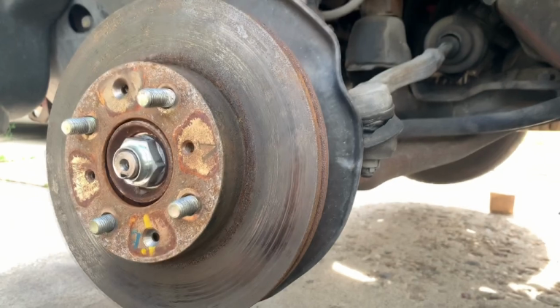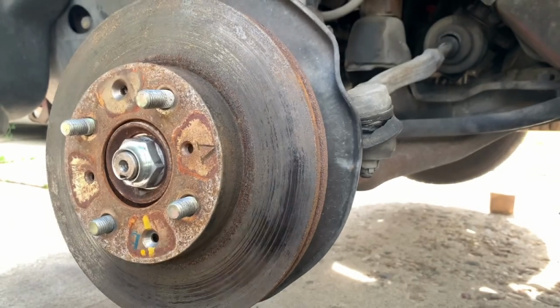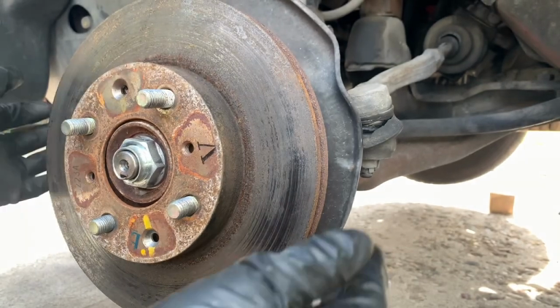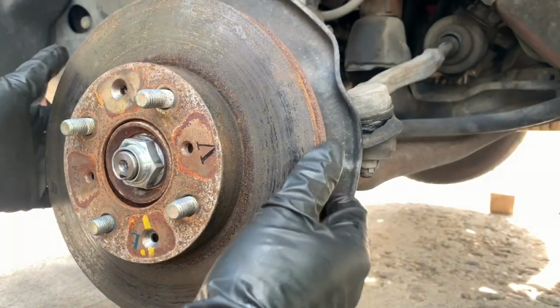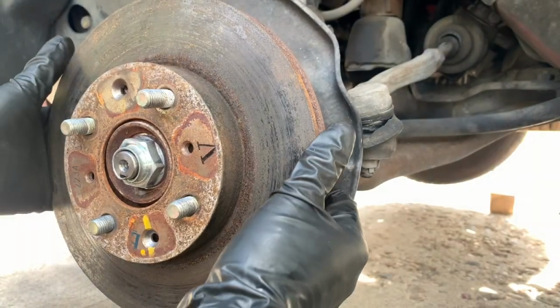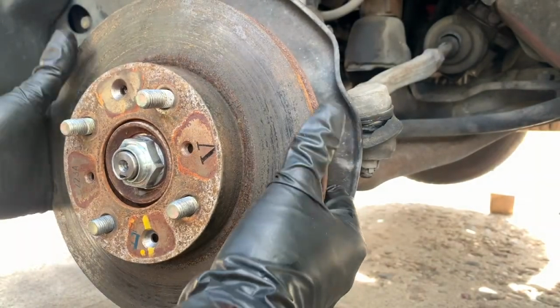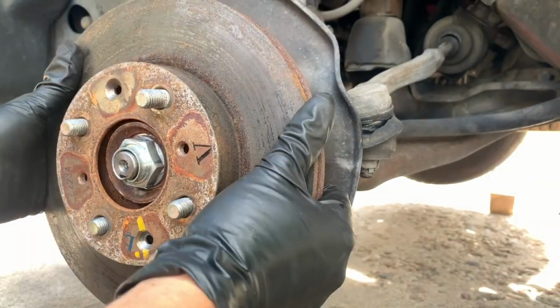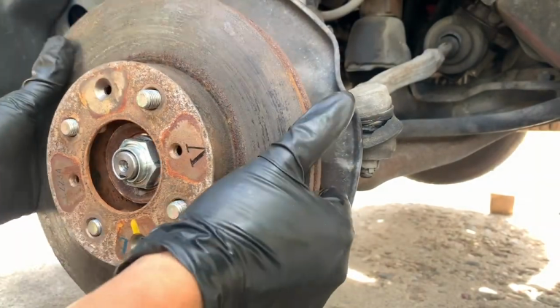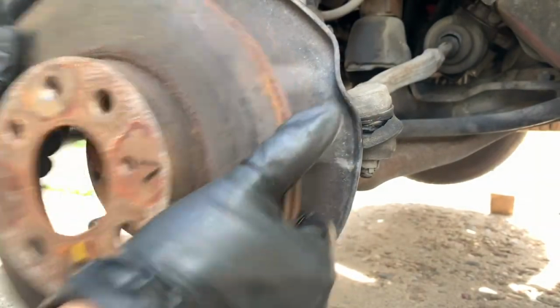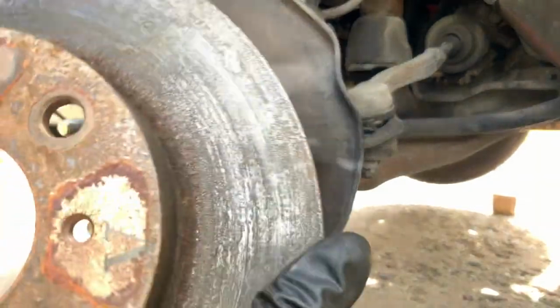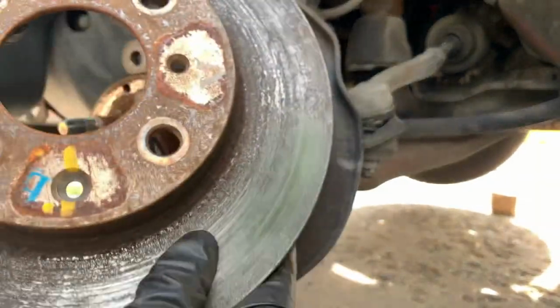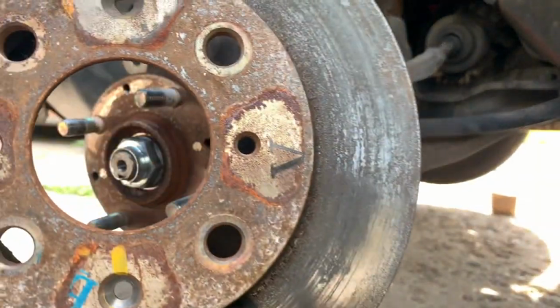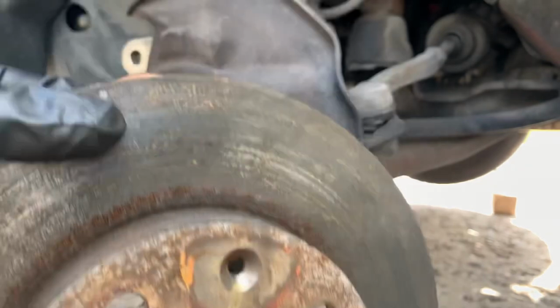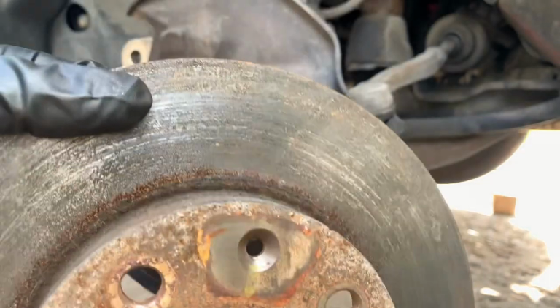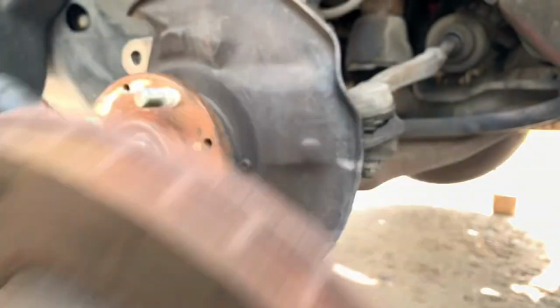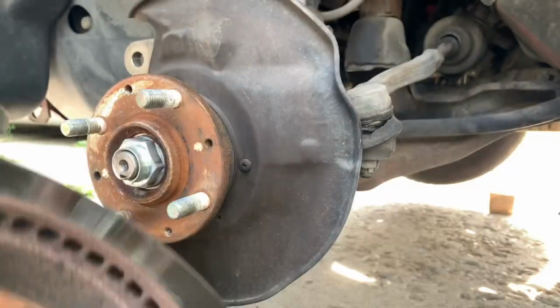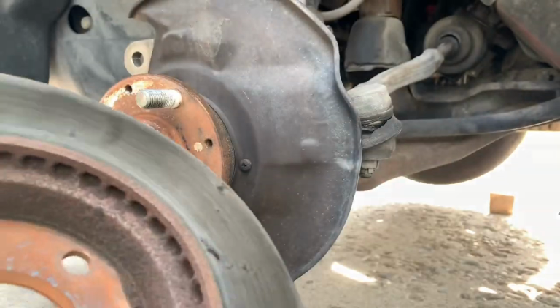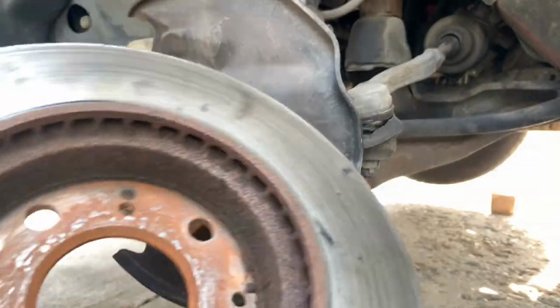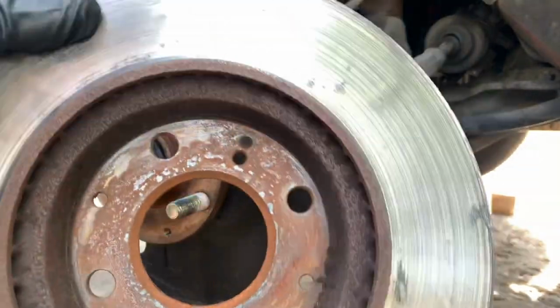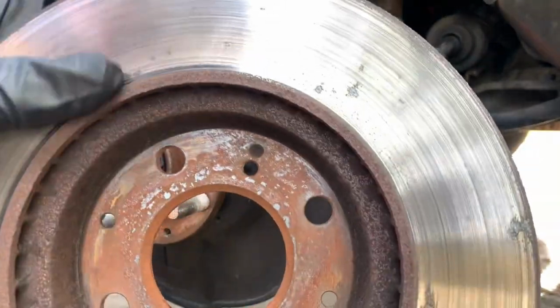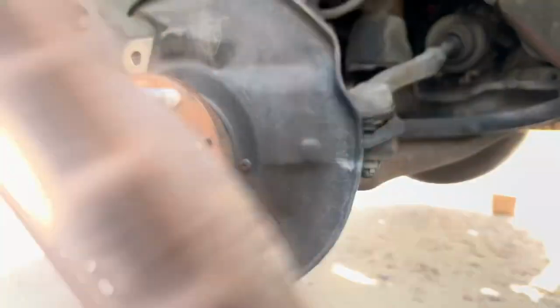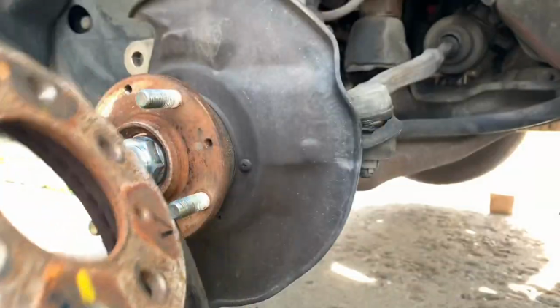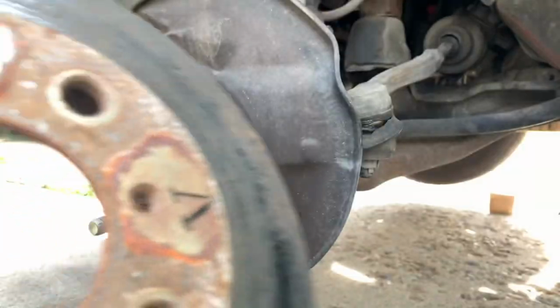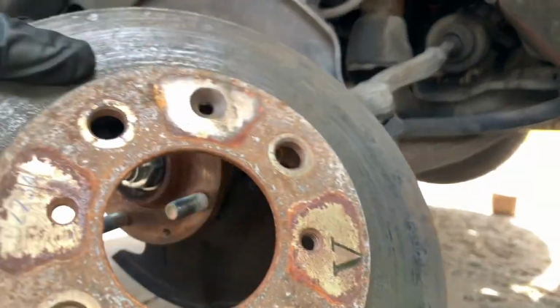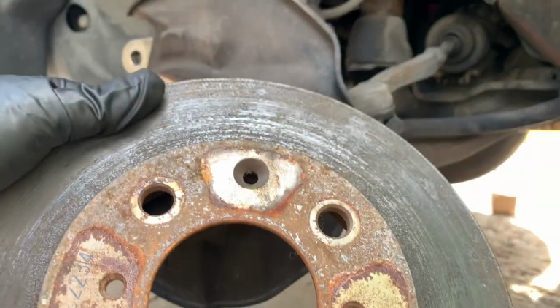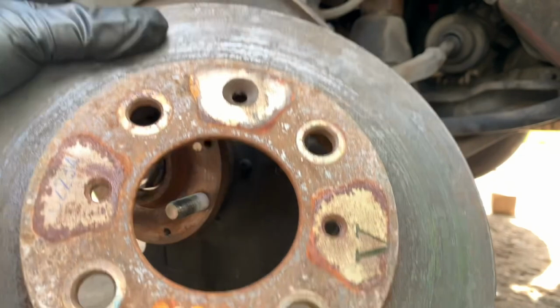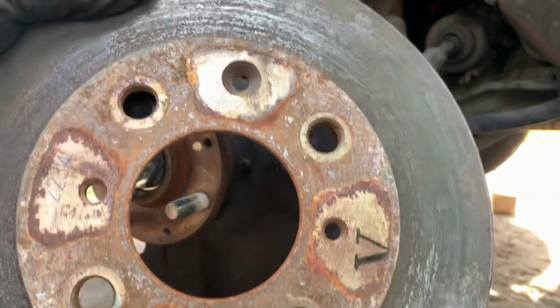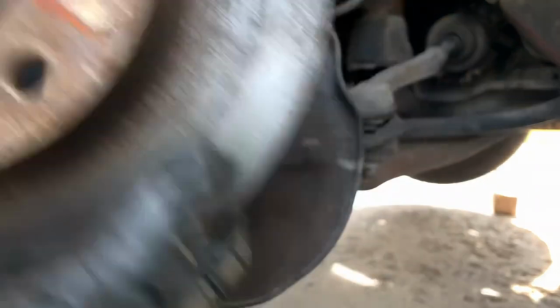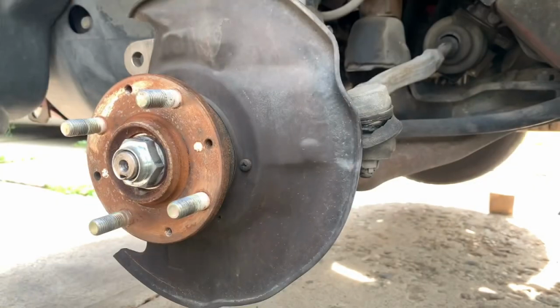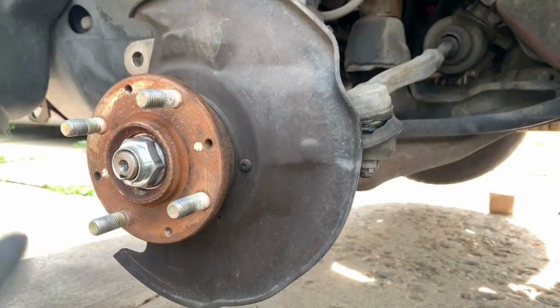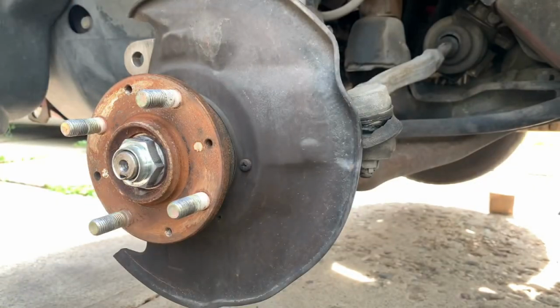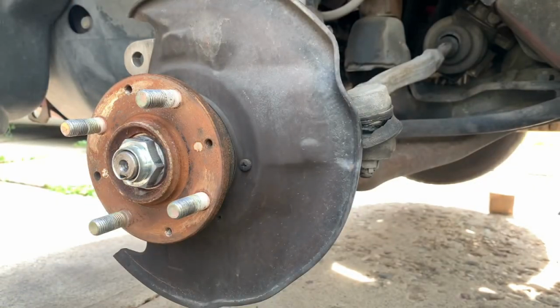After that you simply take it out just like that — all one out. Let's bring the new rotor in.